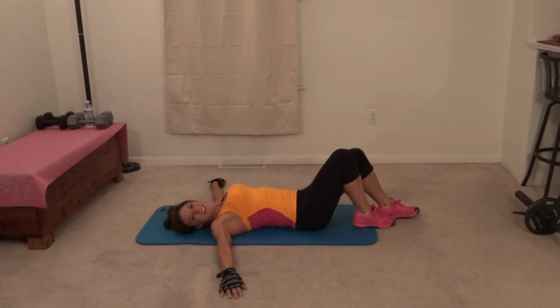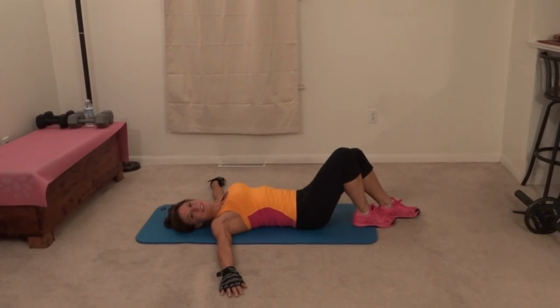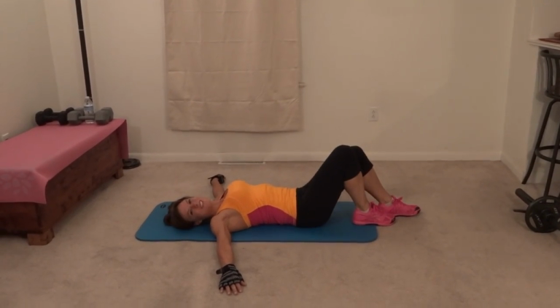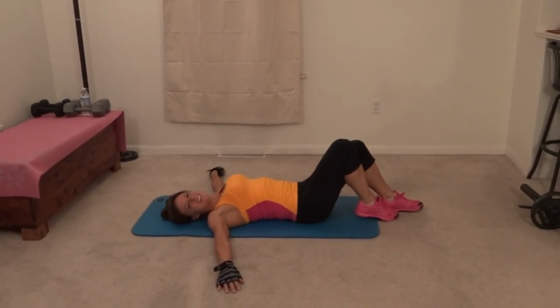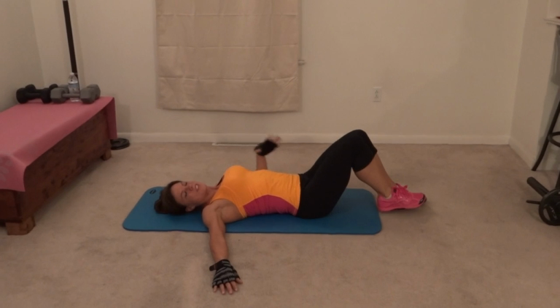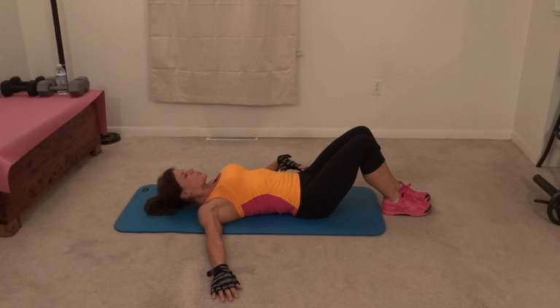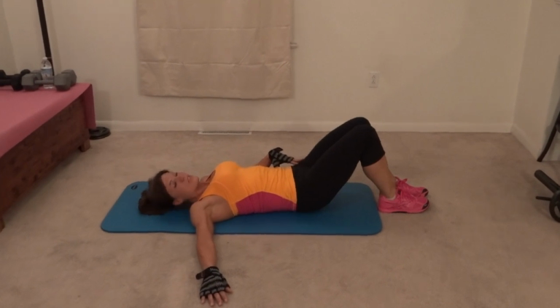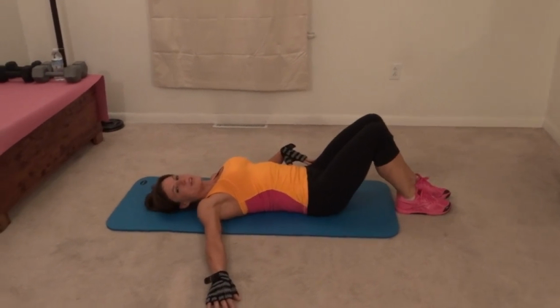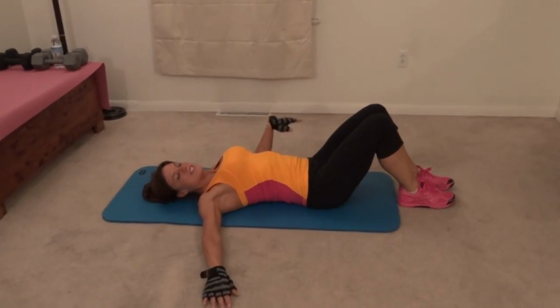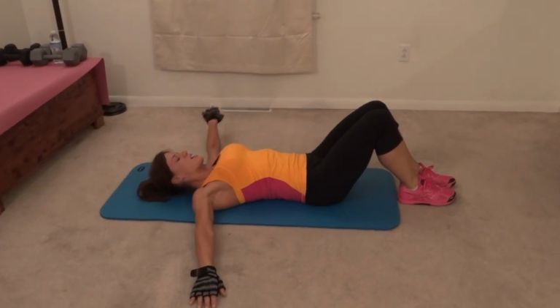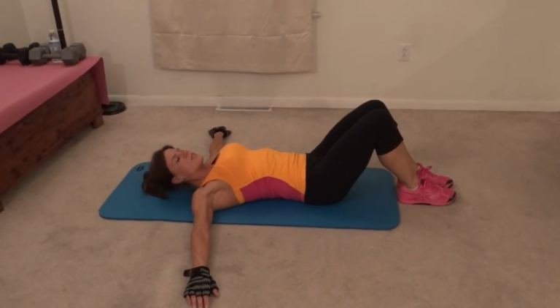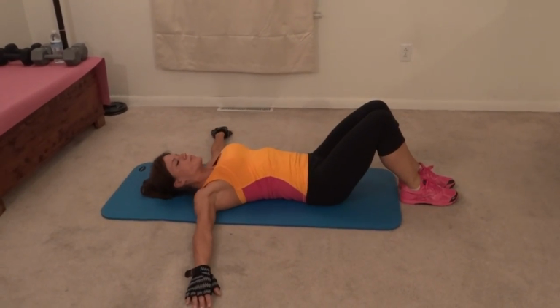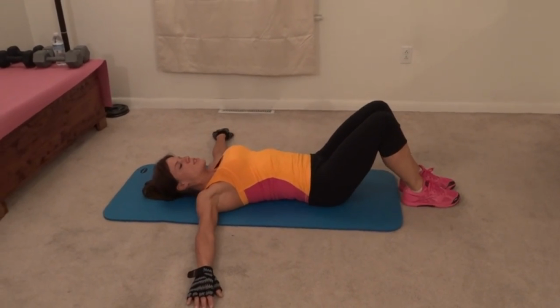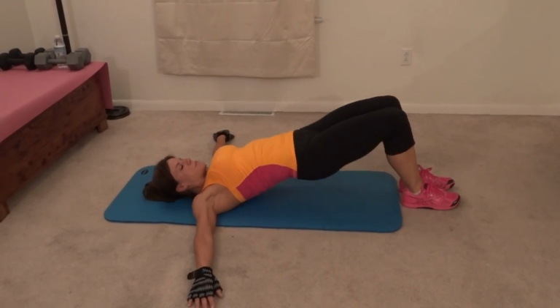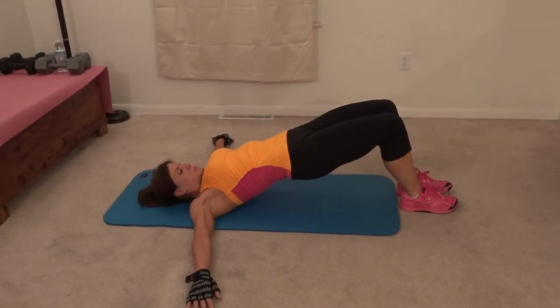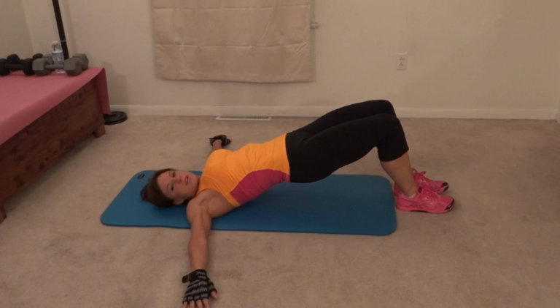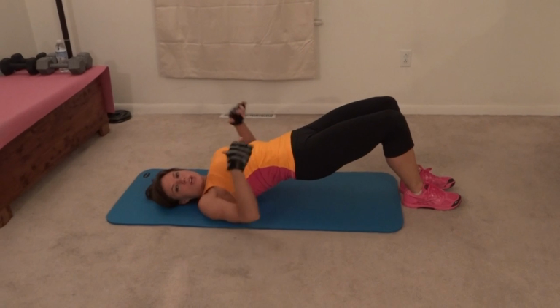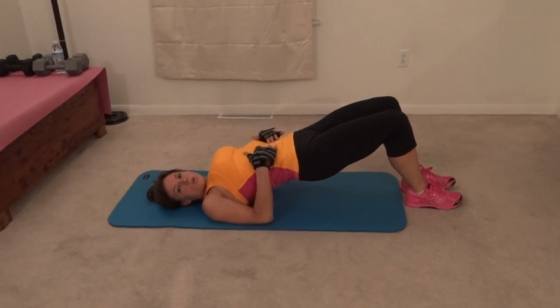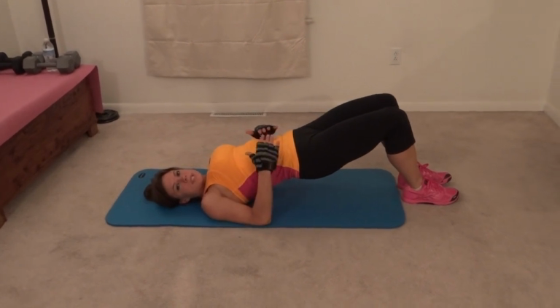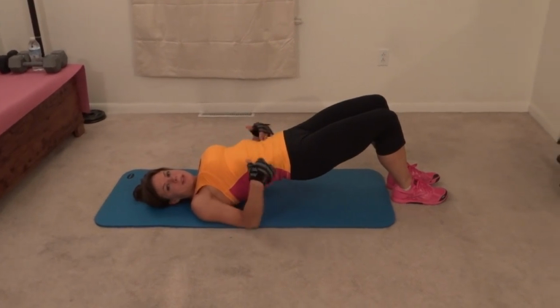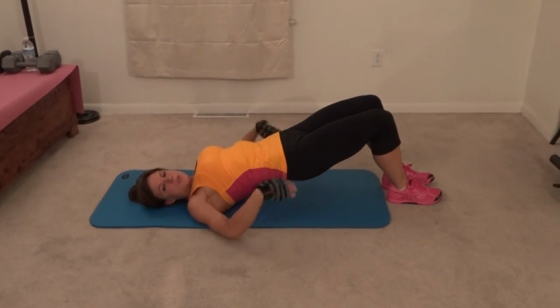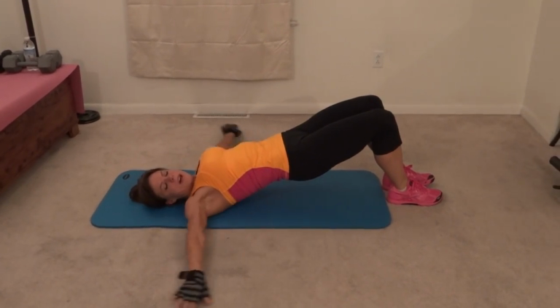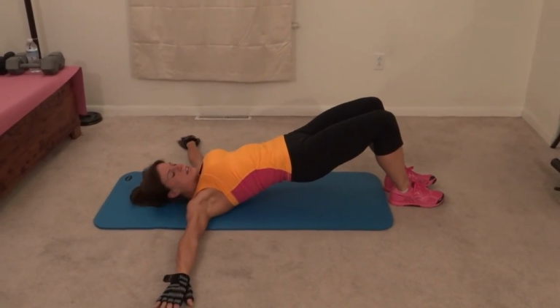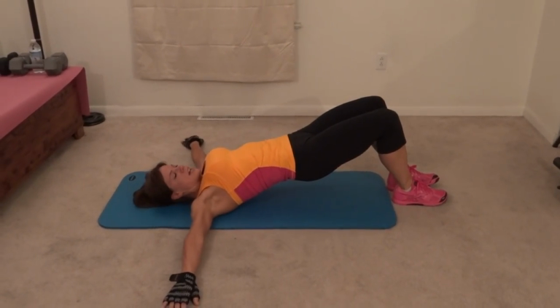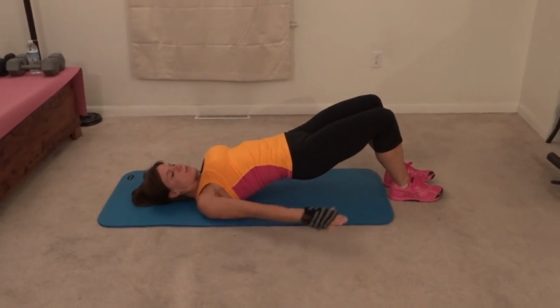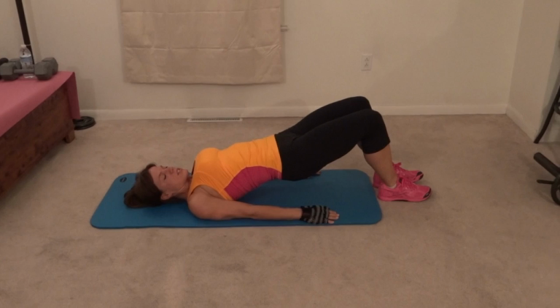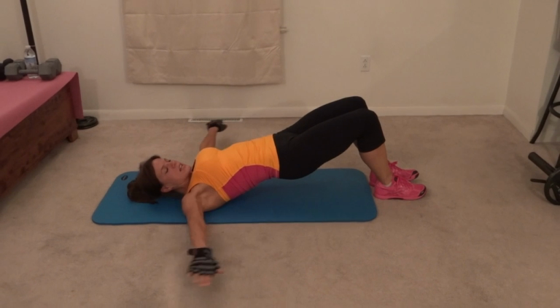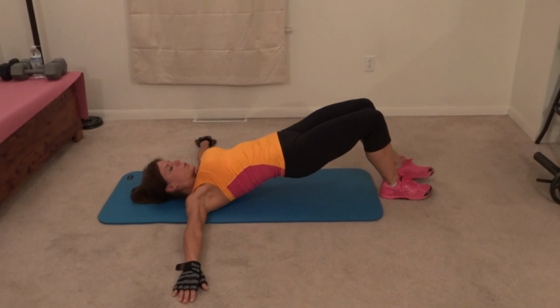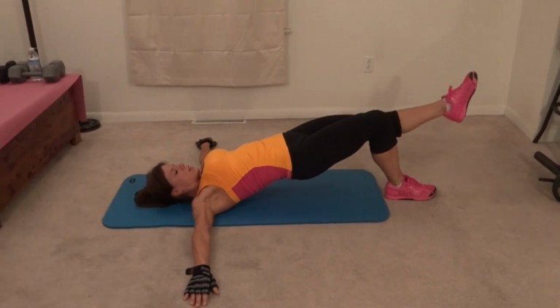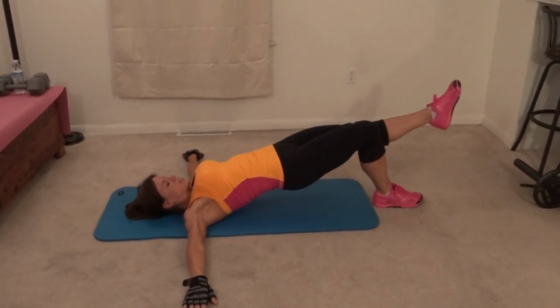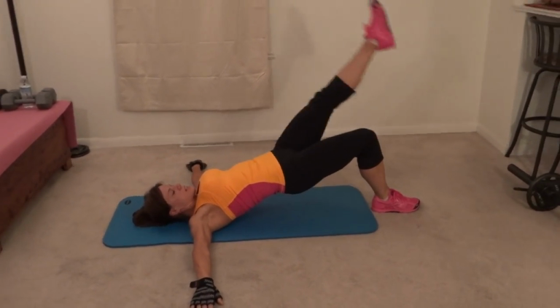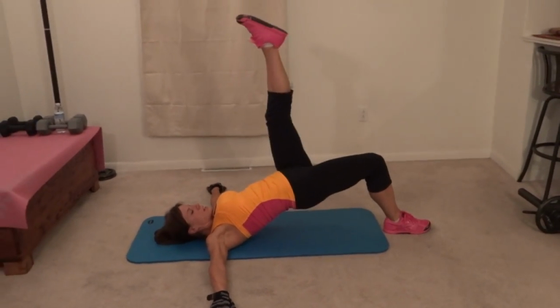Same thing on the other side. You should feel your glutes really working on this exercise. Lift back up into that bridge. Core pulls tight, belly button toward your spine. Hands go out or next to your body. Leg extends and lift.